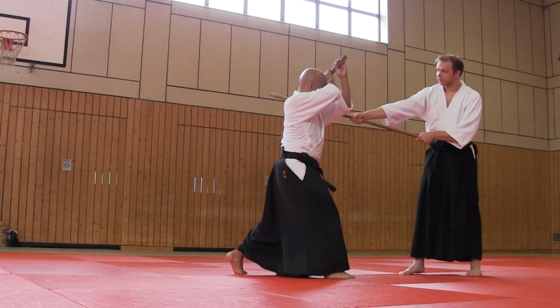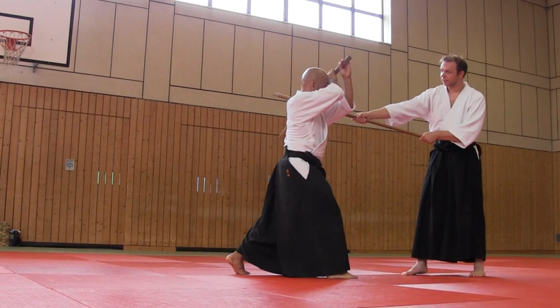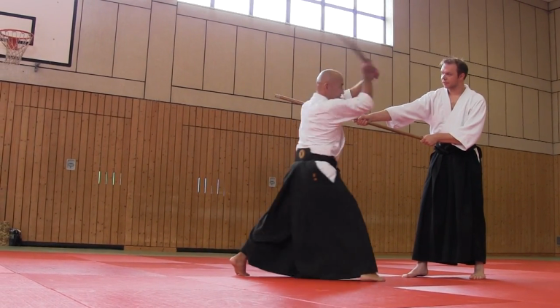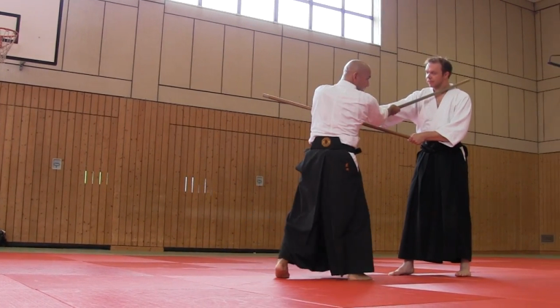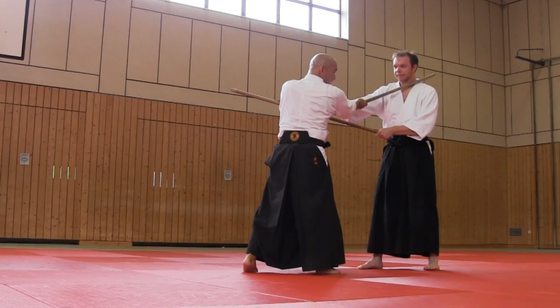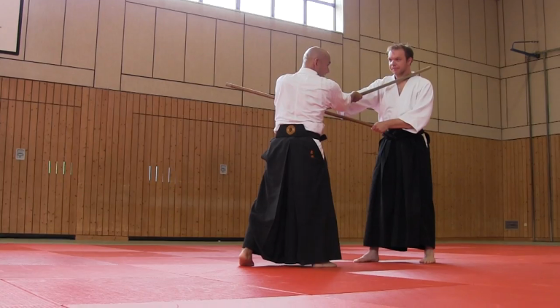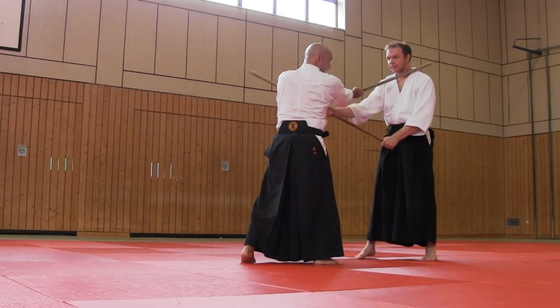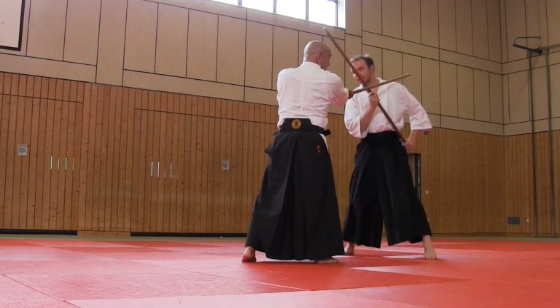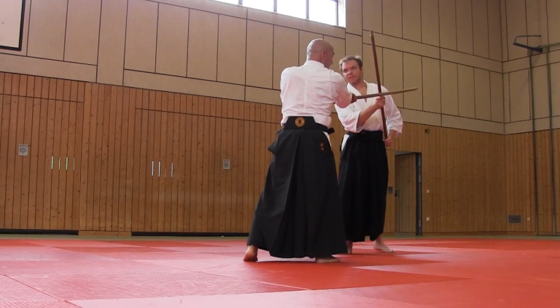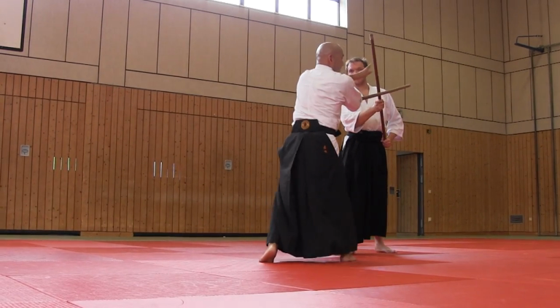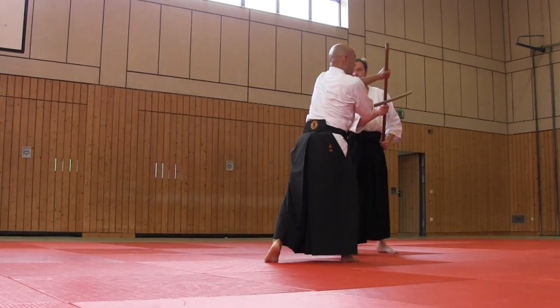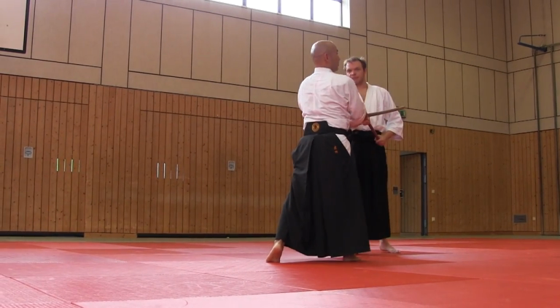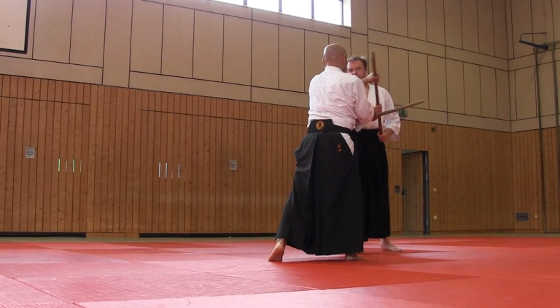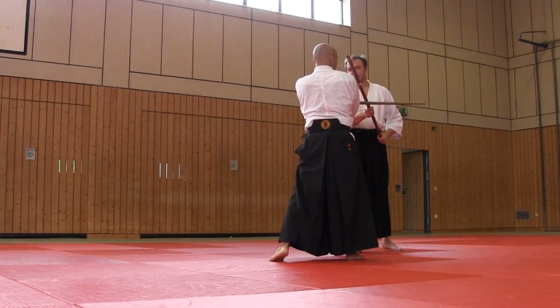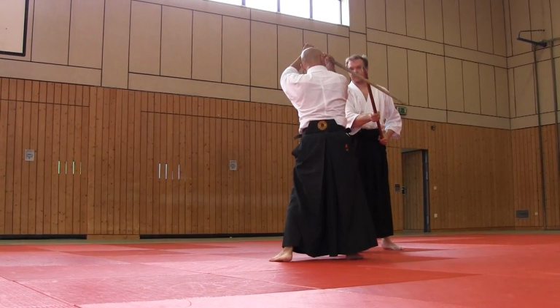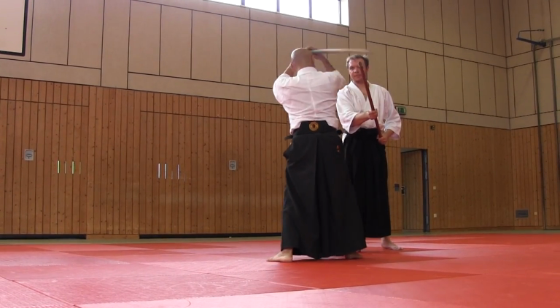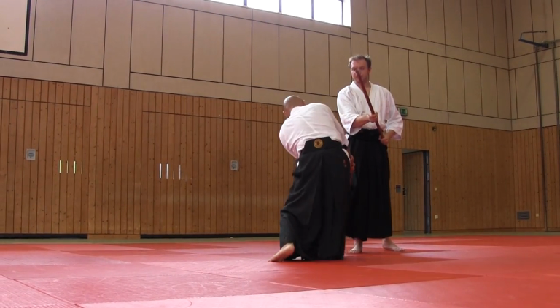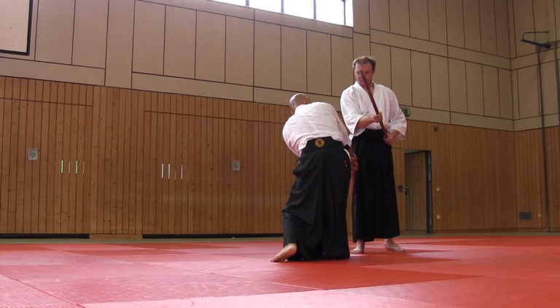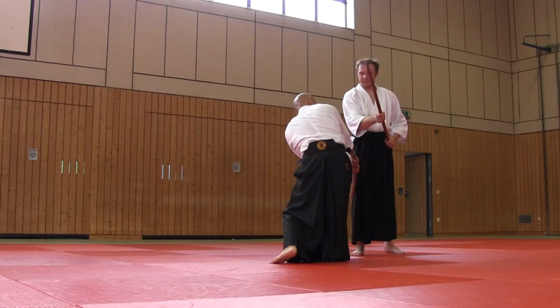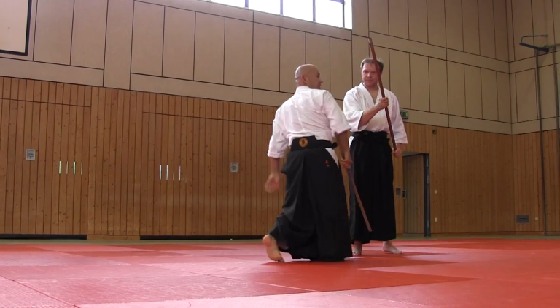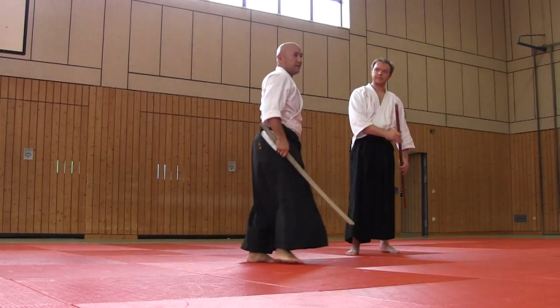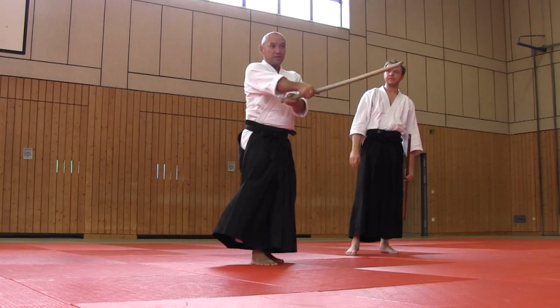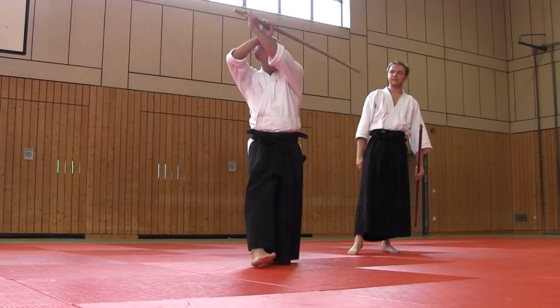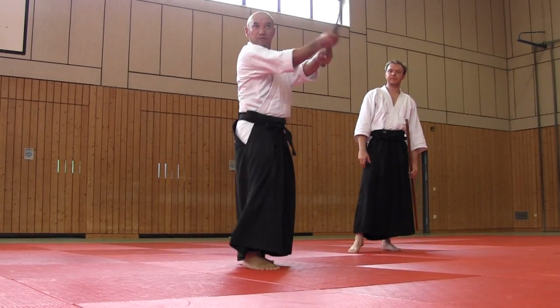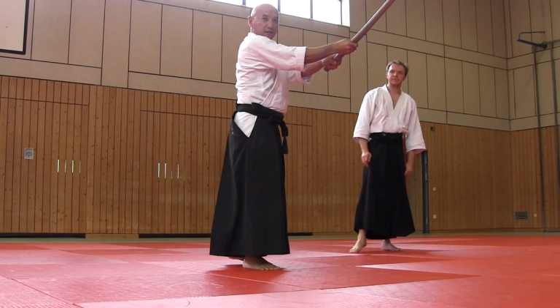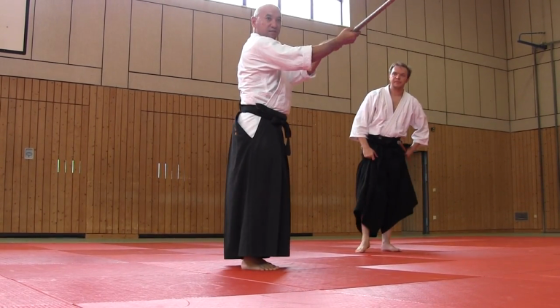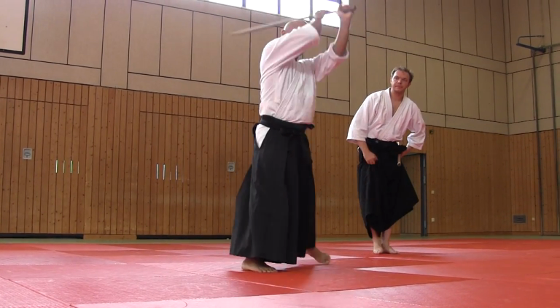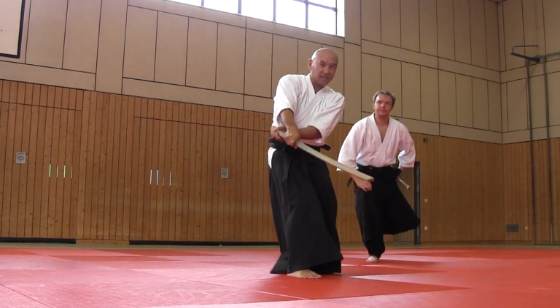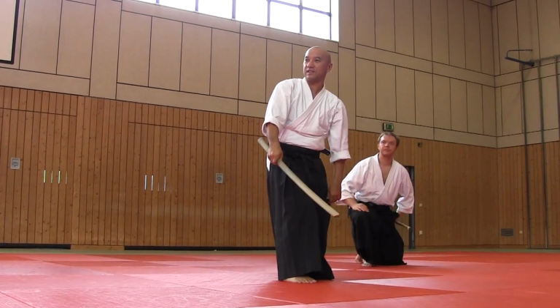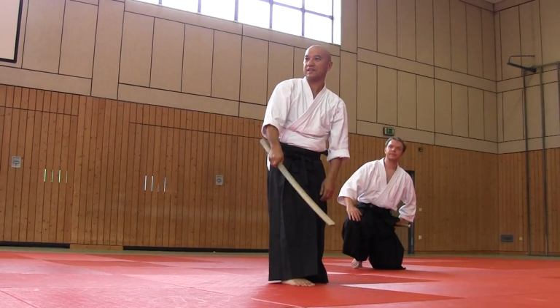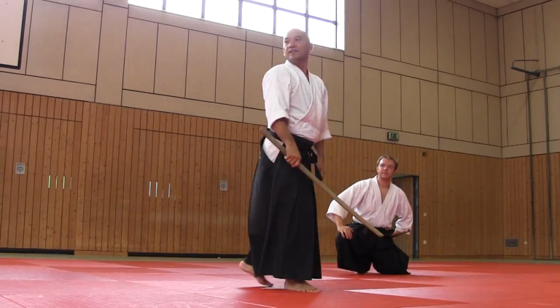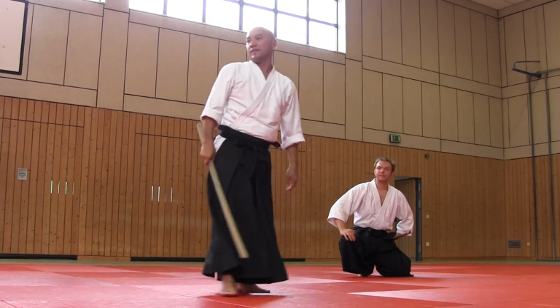Uke enagashi, hirike sa. And then this jaw — if you use Uke enagashi, hirike sa; Uke enagashi, hirike sa.